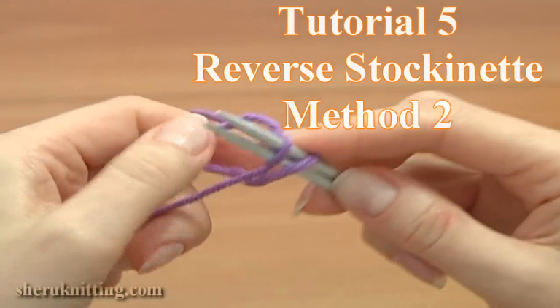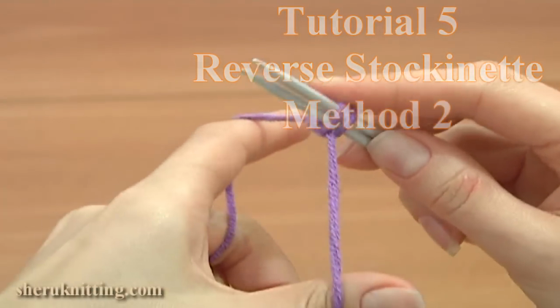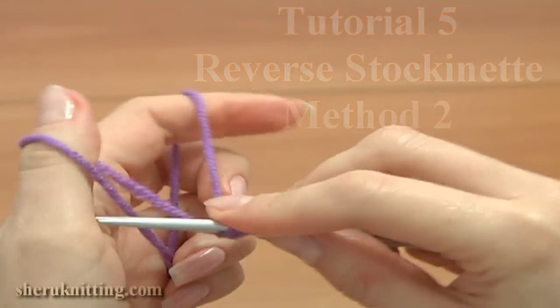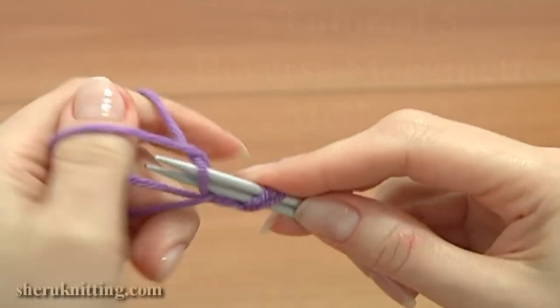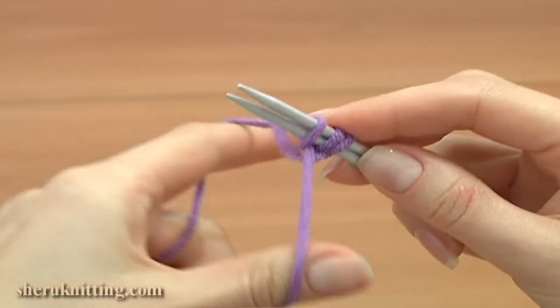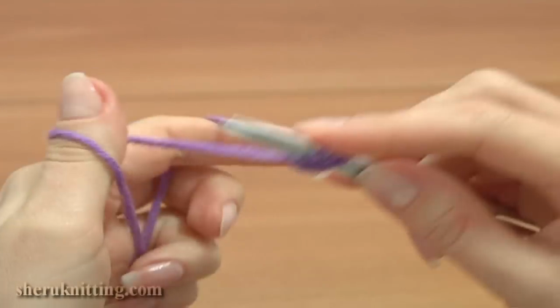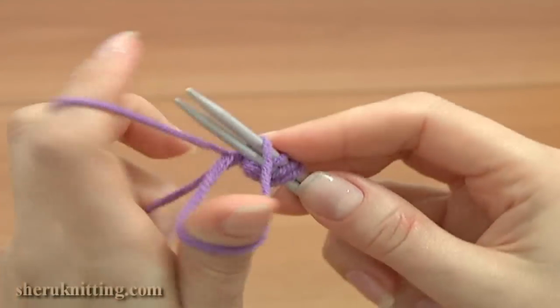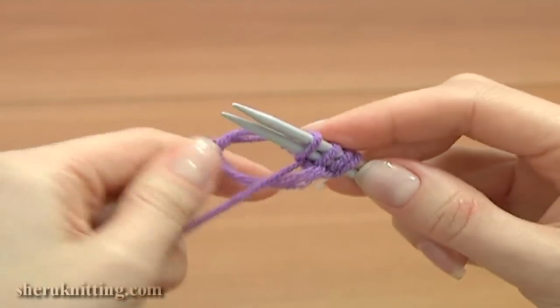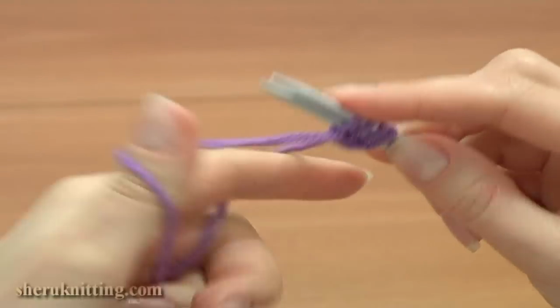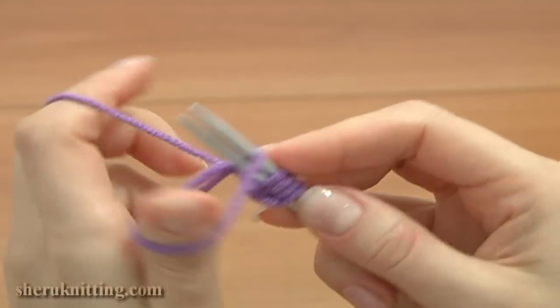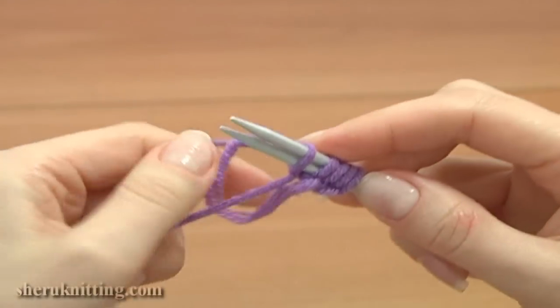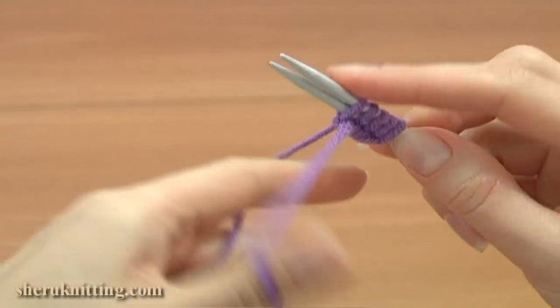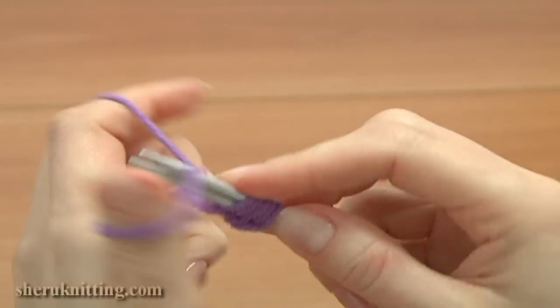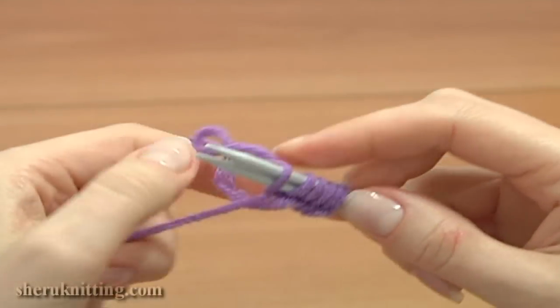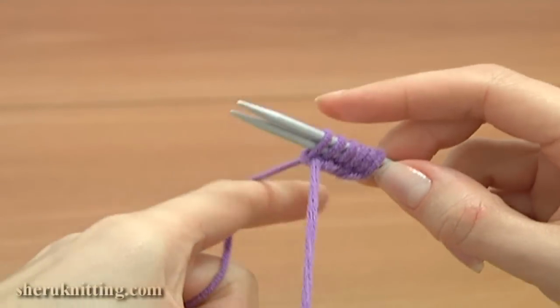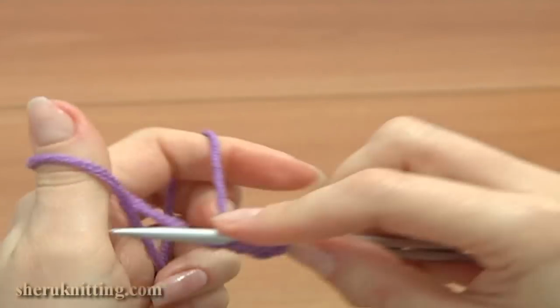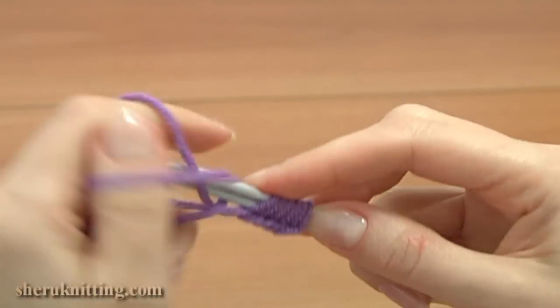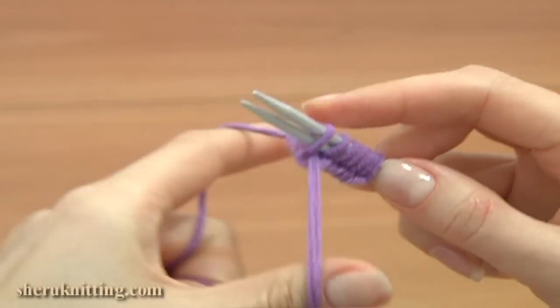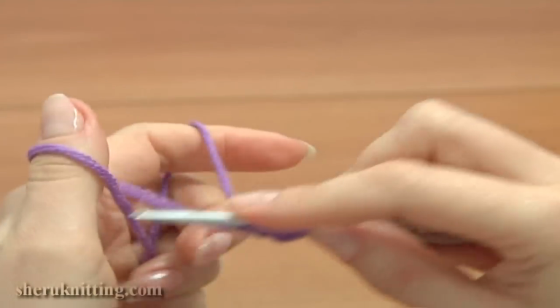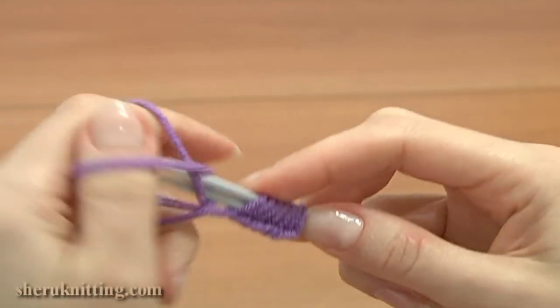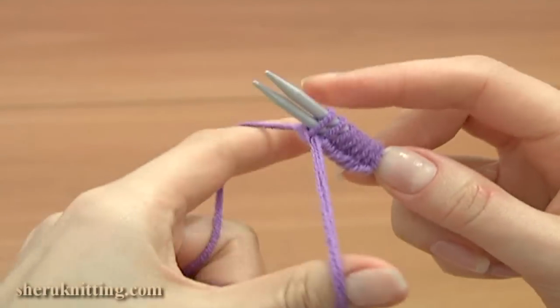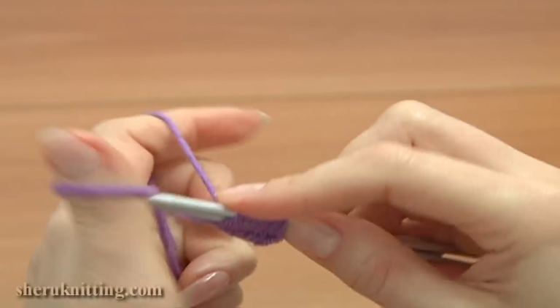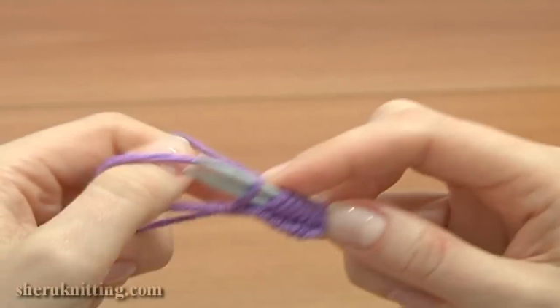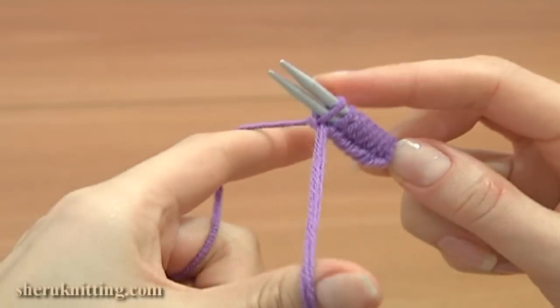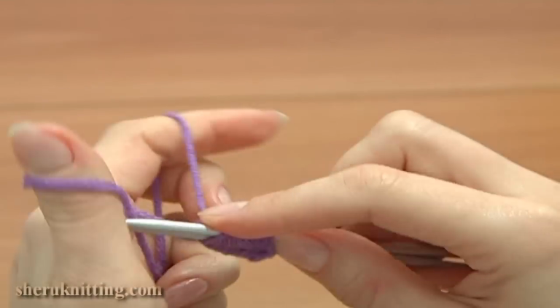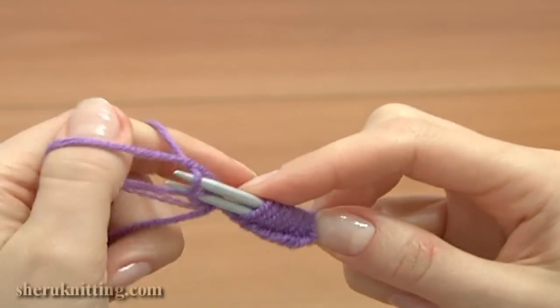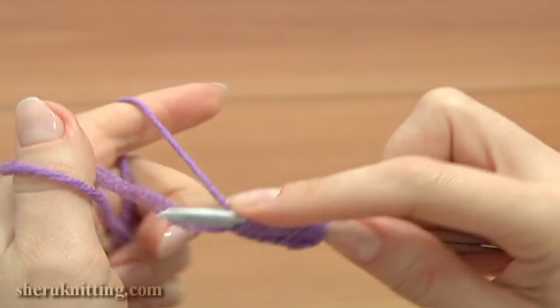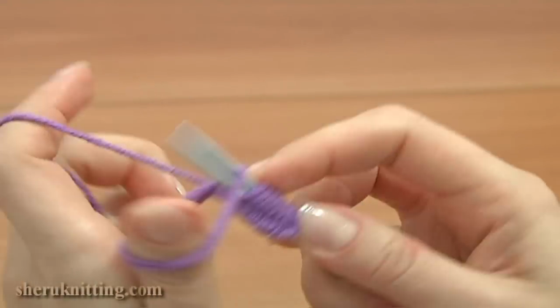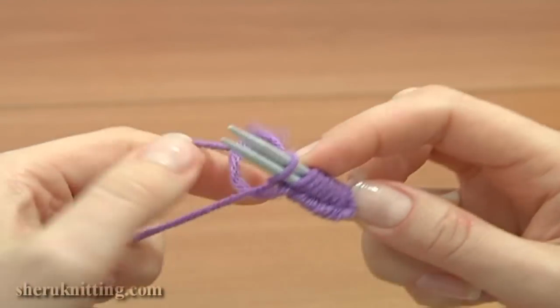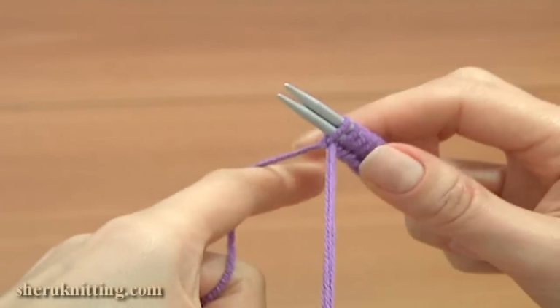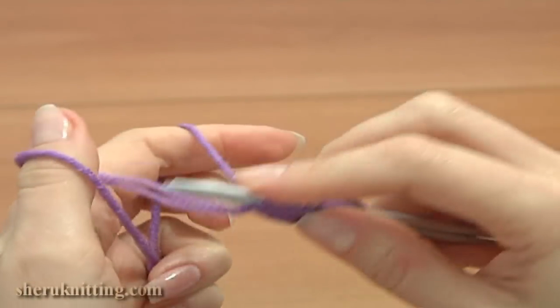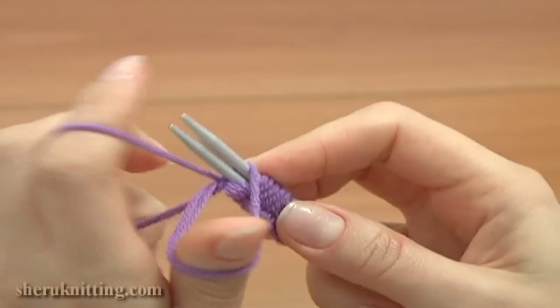With two knitting needles, I'm casting on 12 stitches — that would be enough for demonstration. The first and the last stitch of every row will be my edge stitches, so my pattern takes 10 stitches. For casting on, I'm using a long tail cast-on method.